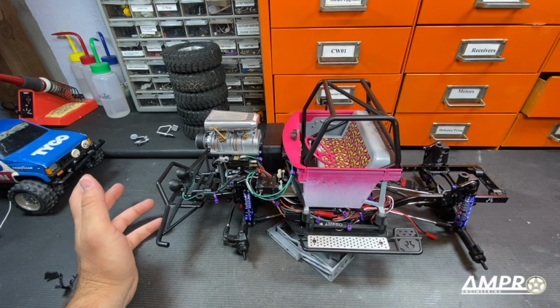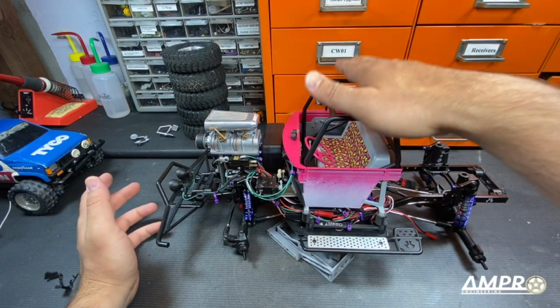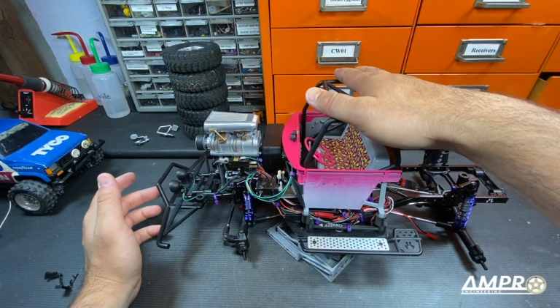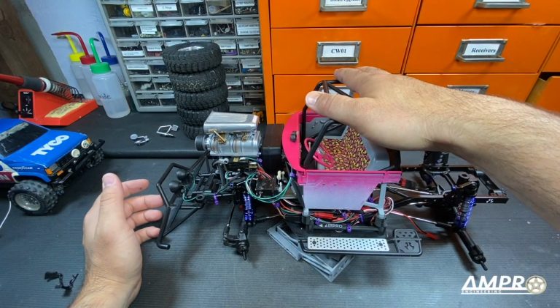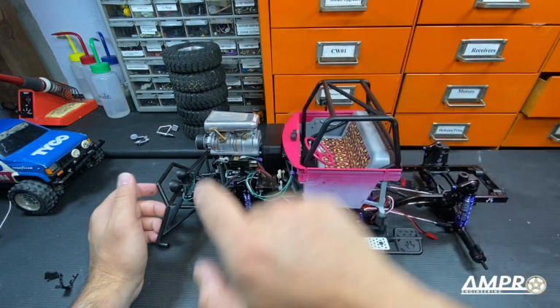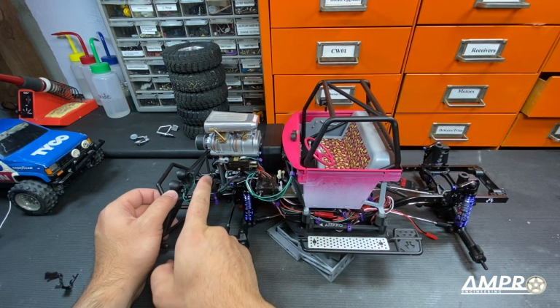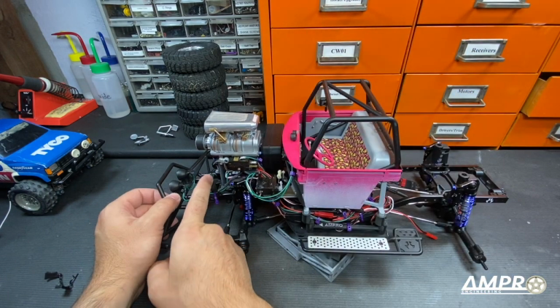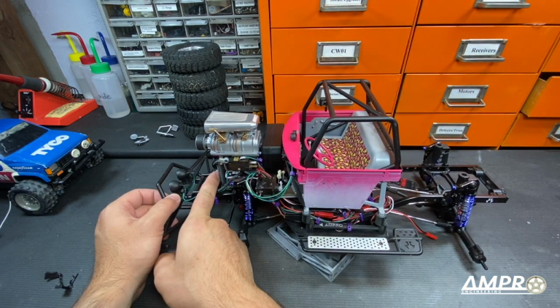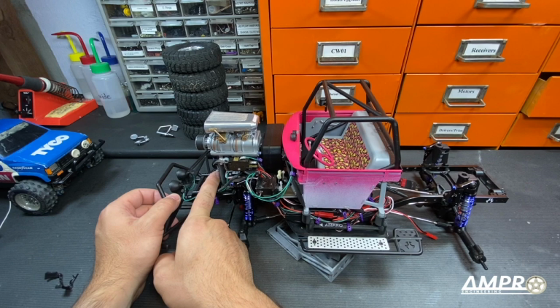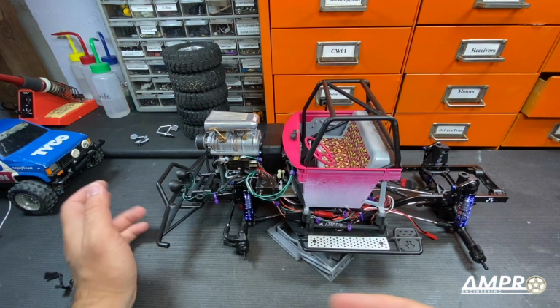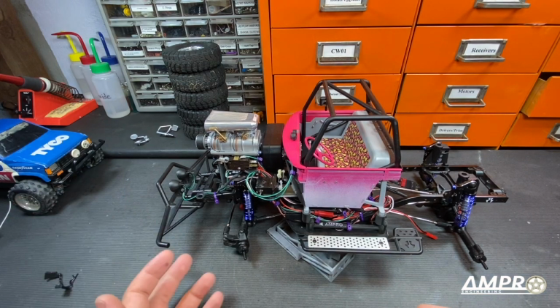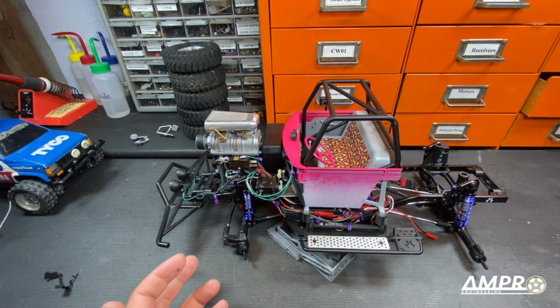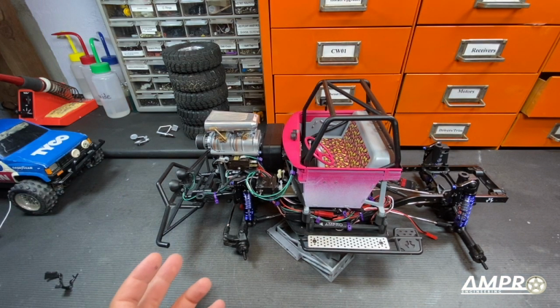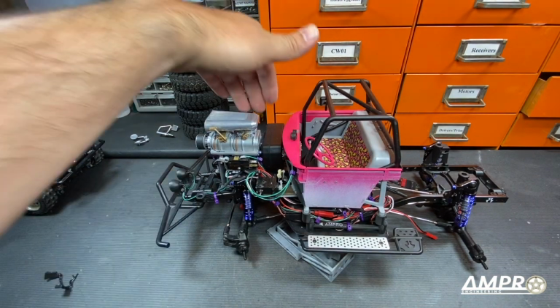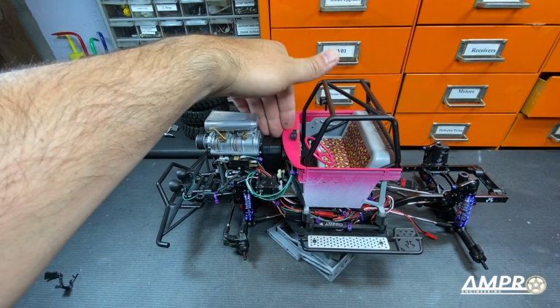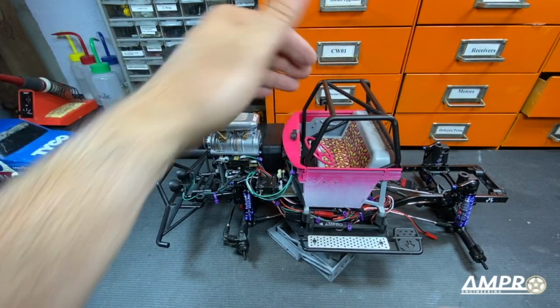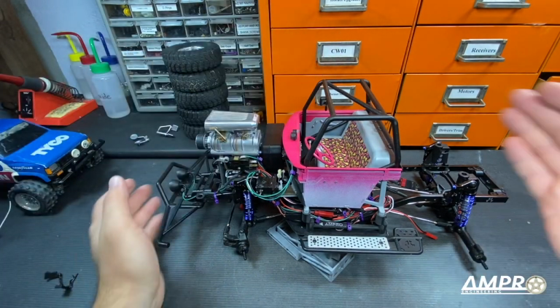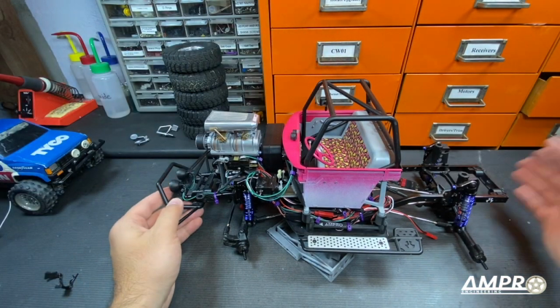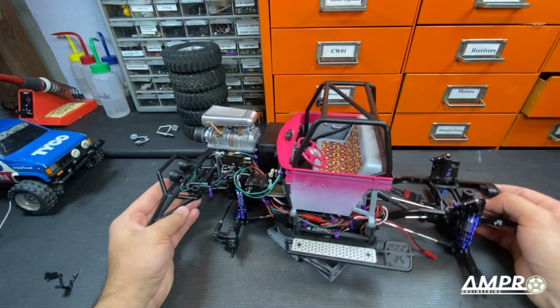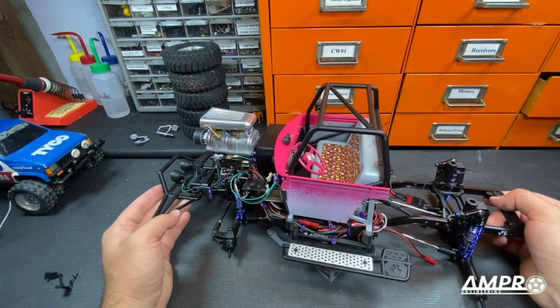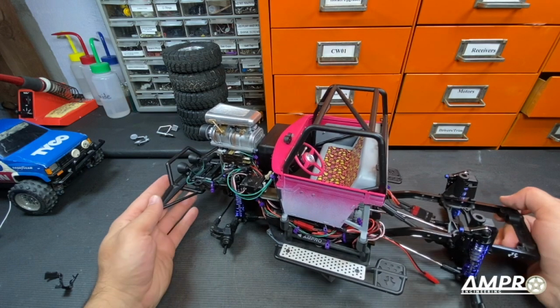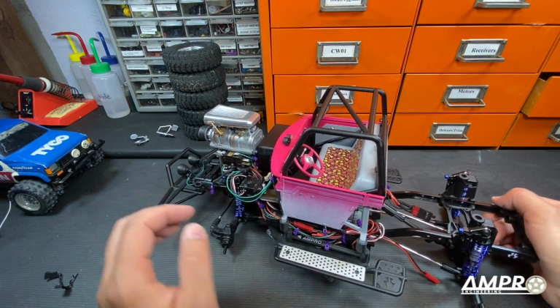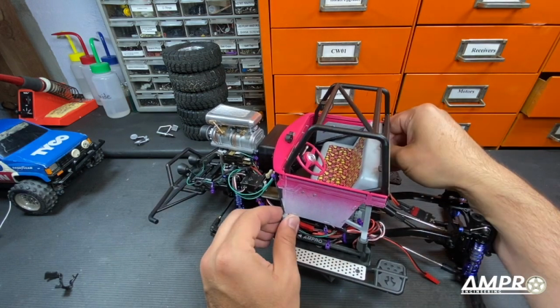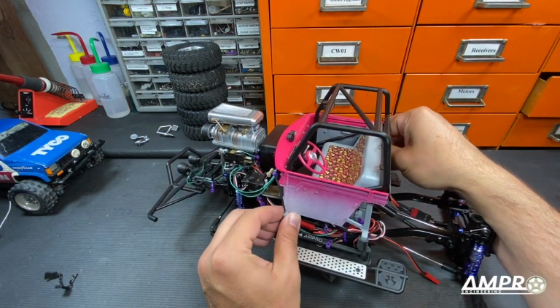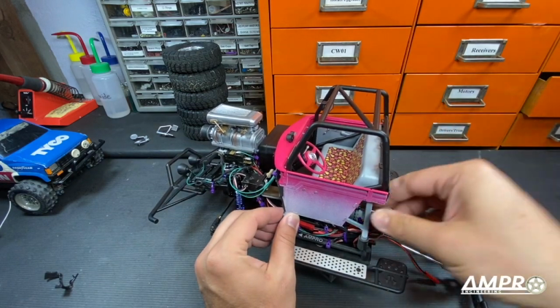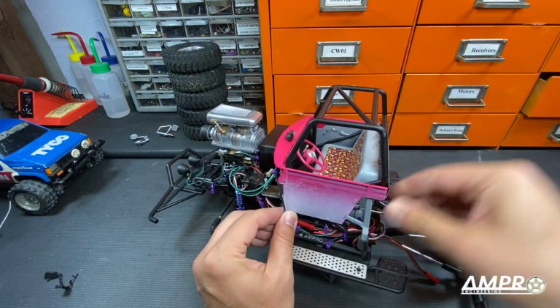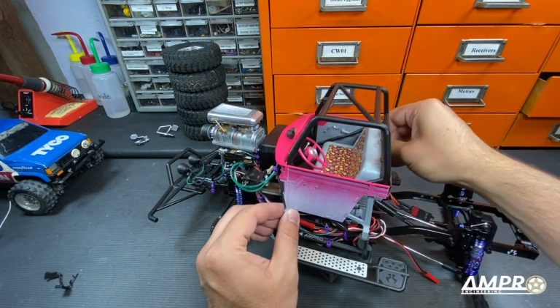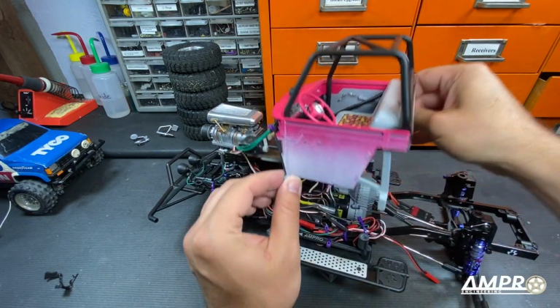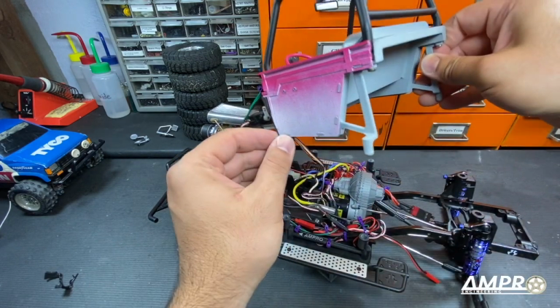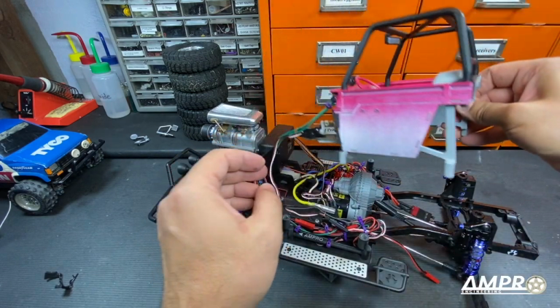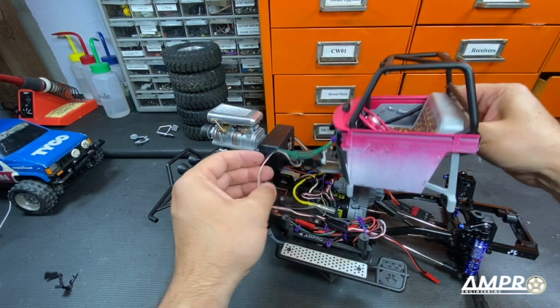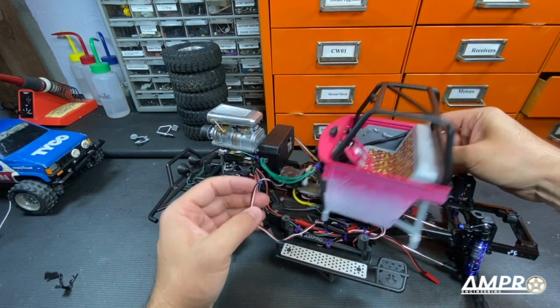If you did not have the interior, and maybe you just bought my servo winch mount at the front, then you could still put a standard shorty pack in this area right here. But I've got the interior, so that makes it null and void. So I will remove the interior, which just pulls straight out — assuming it's not plugged in, which it is.